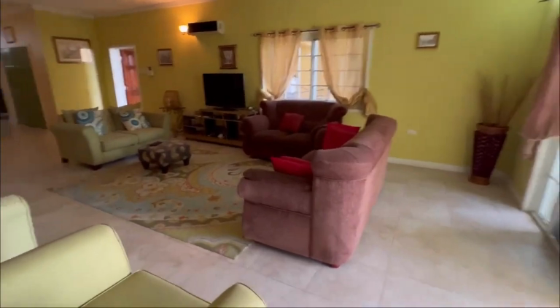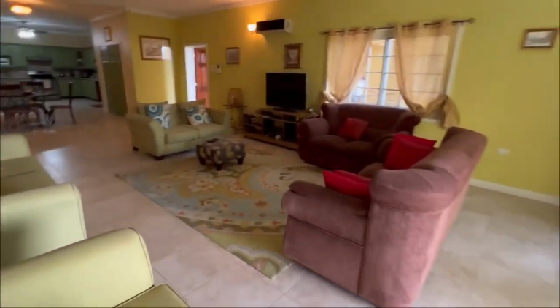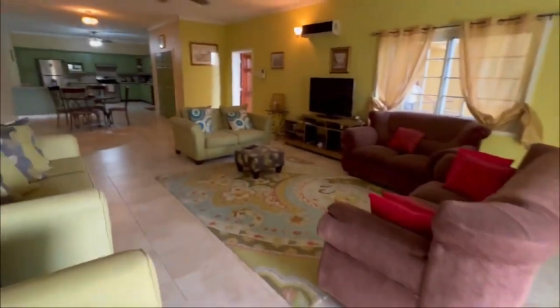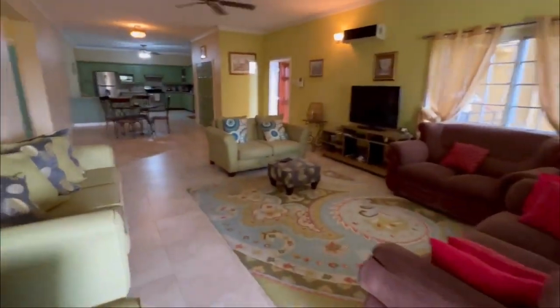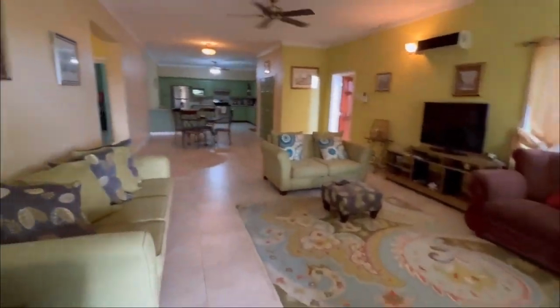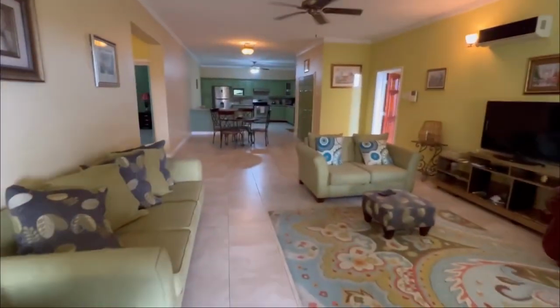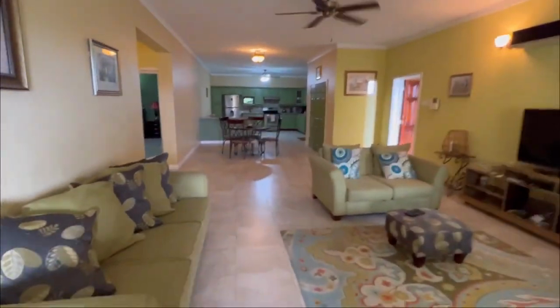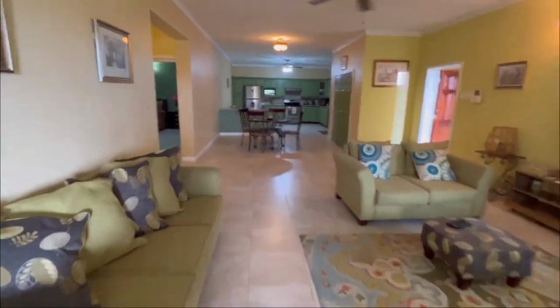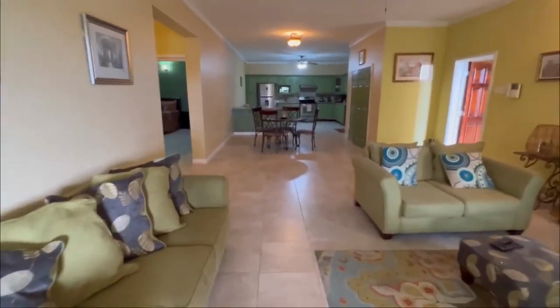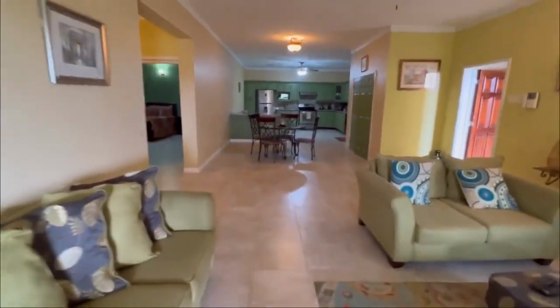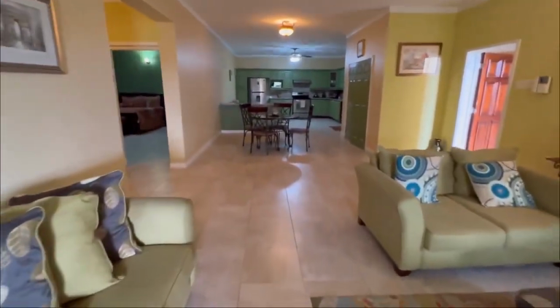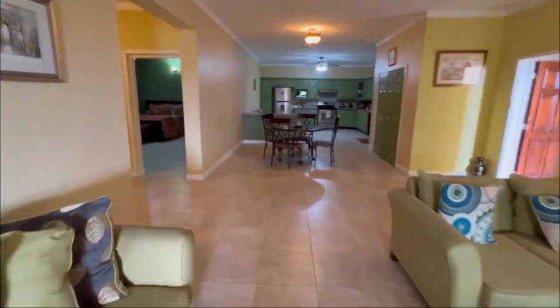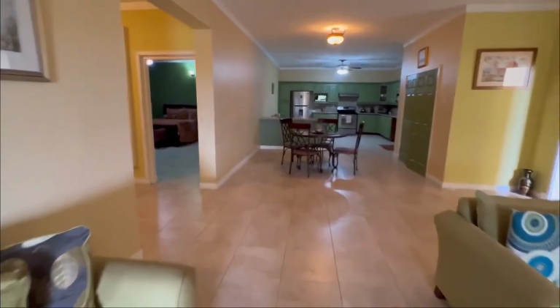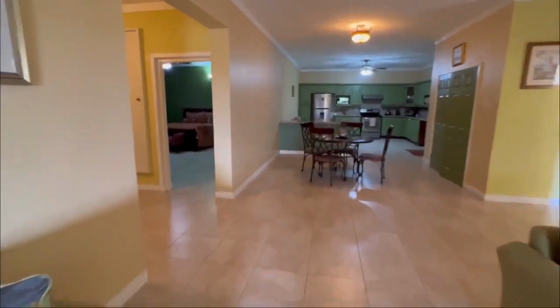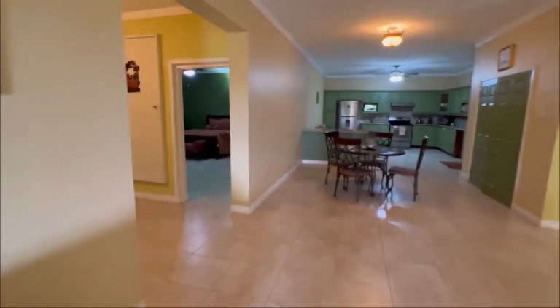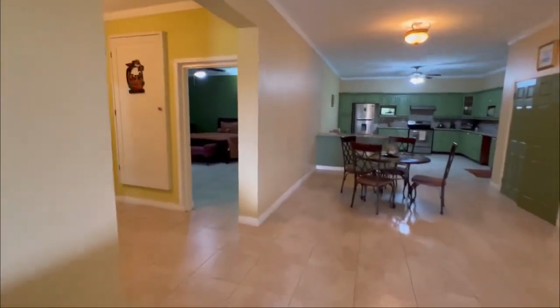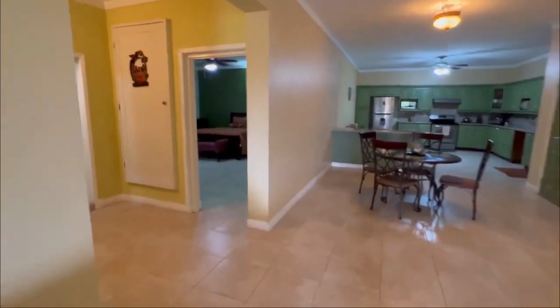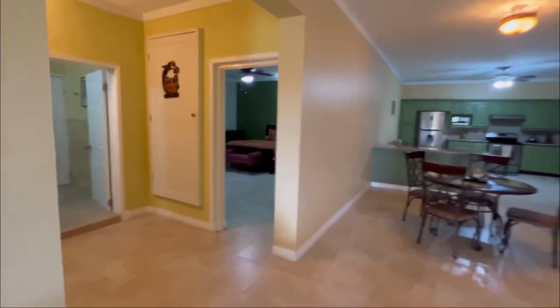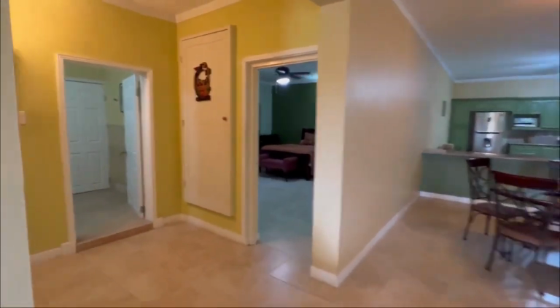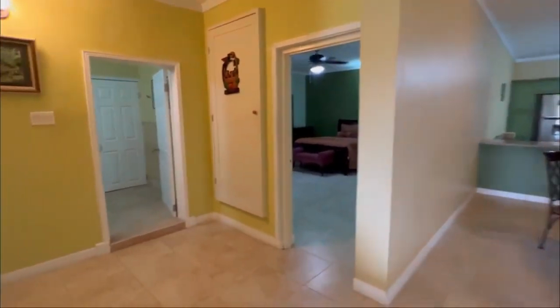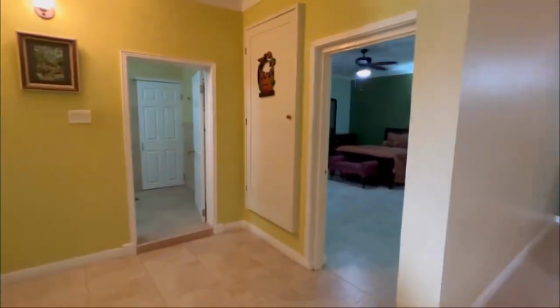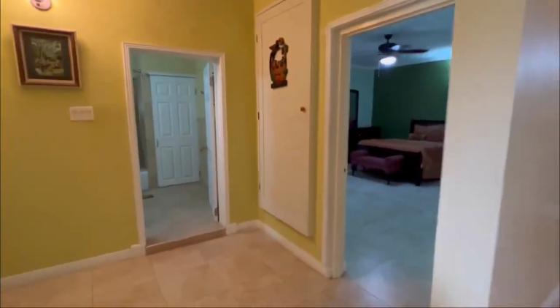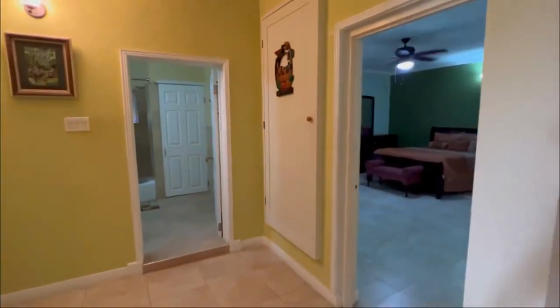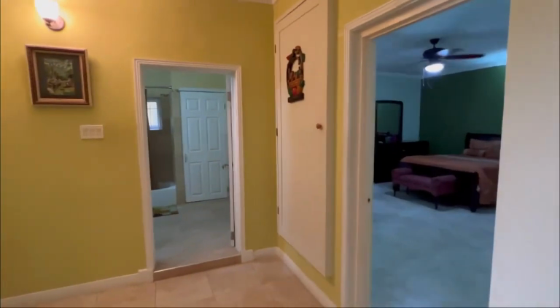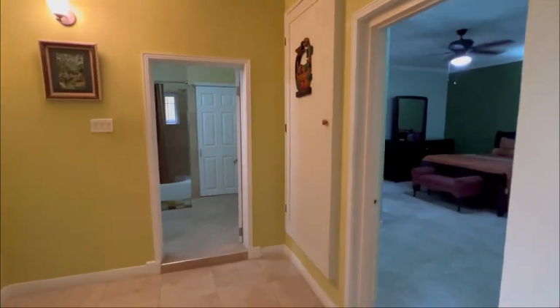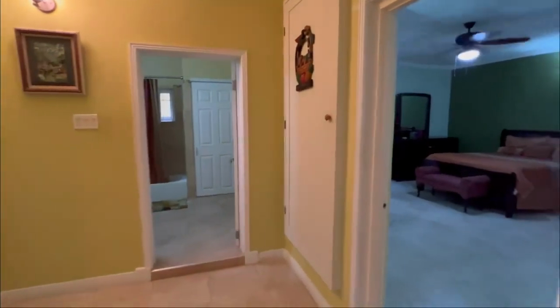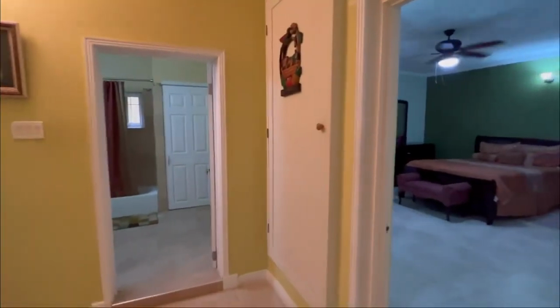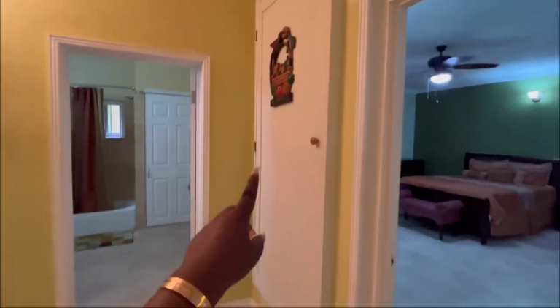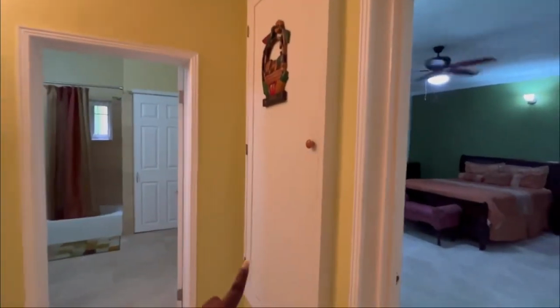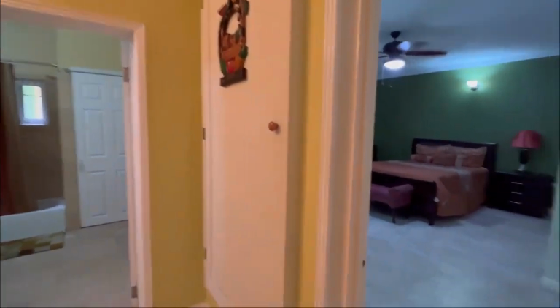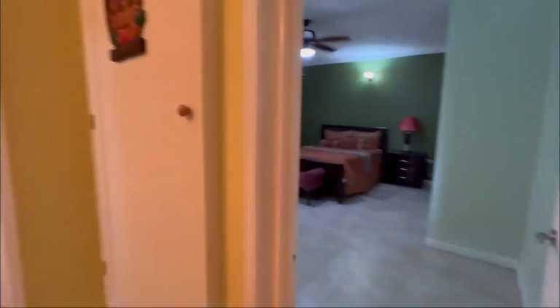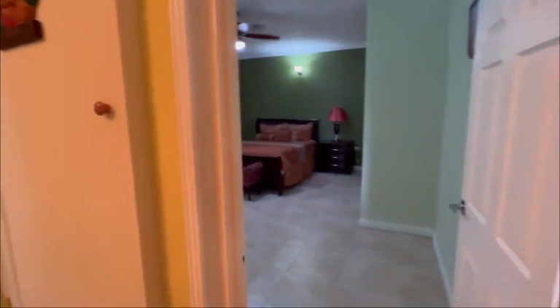Just to remind you, if you are interested in viewing this property, you're going to reach out to Cavendish International Realty at 876-881-8495.